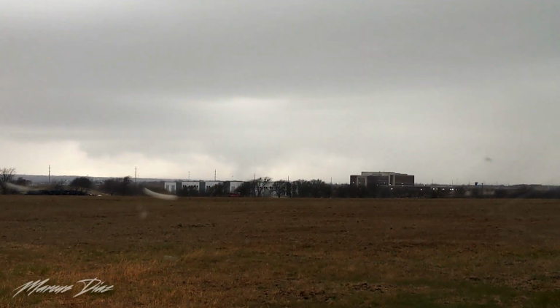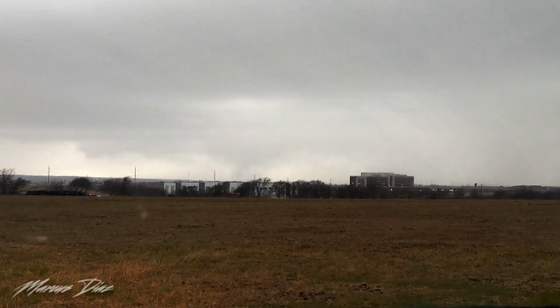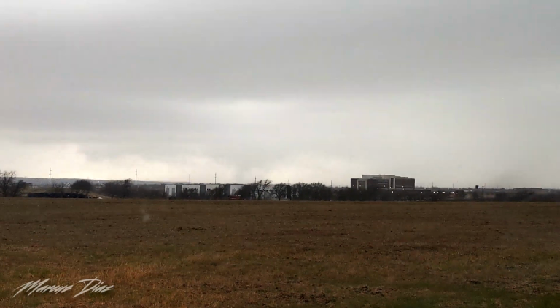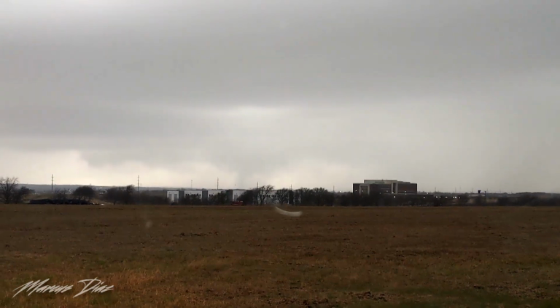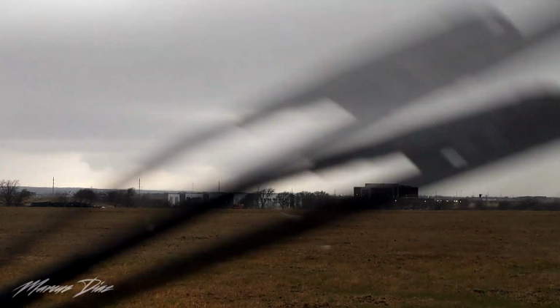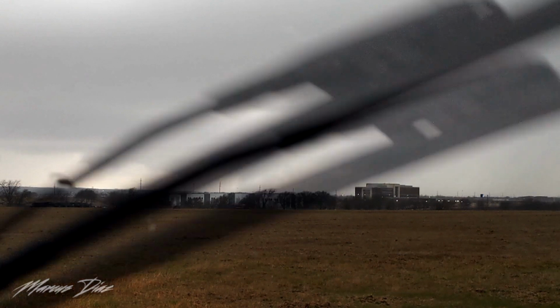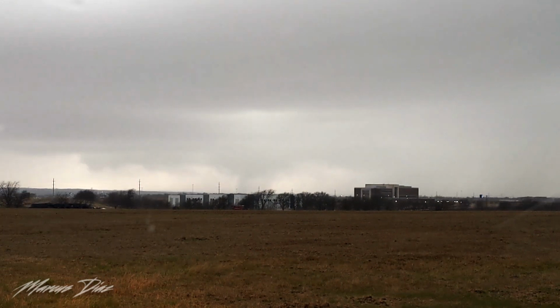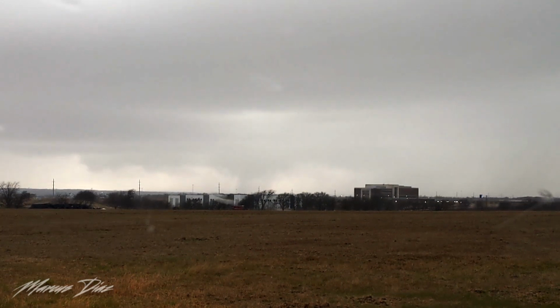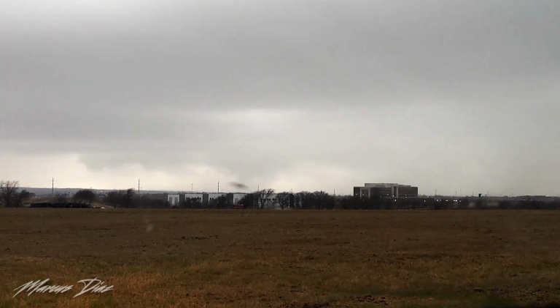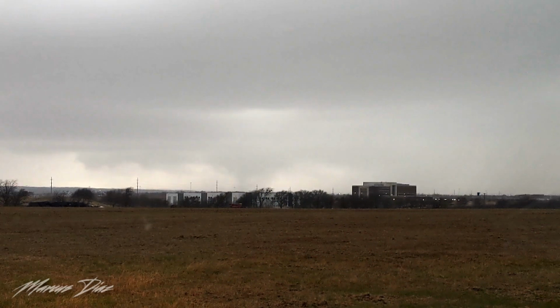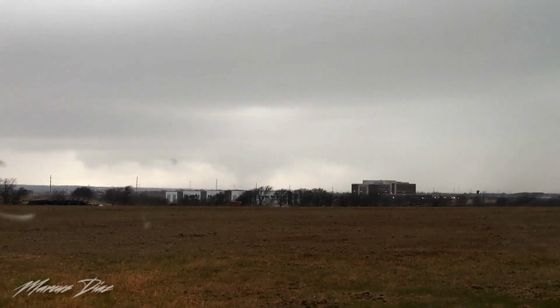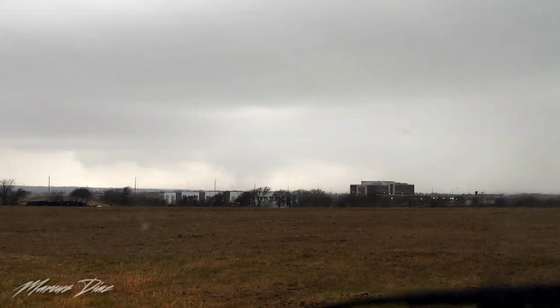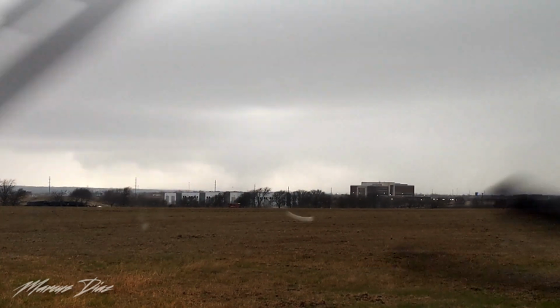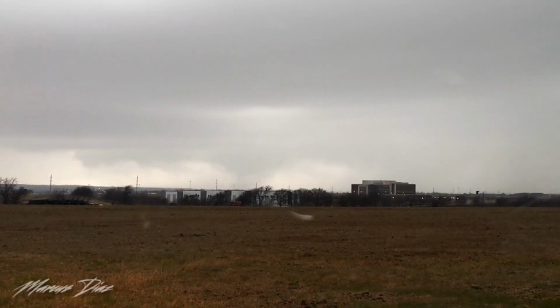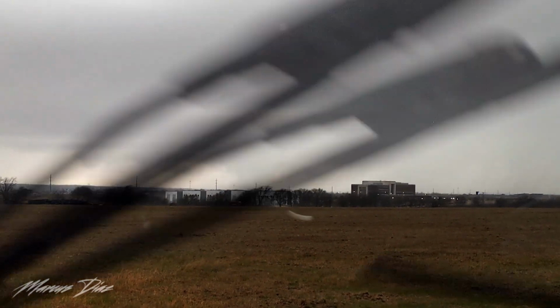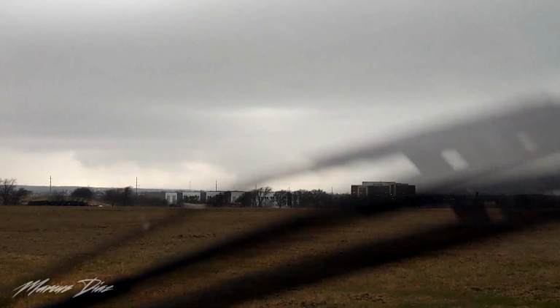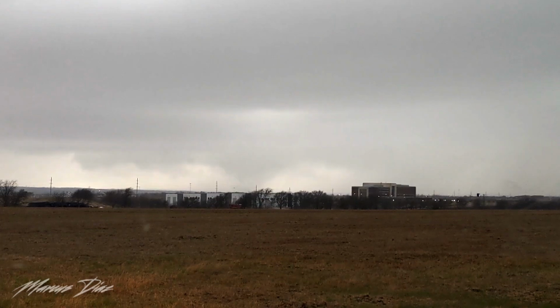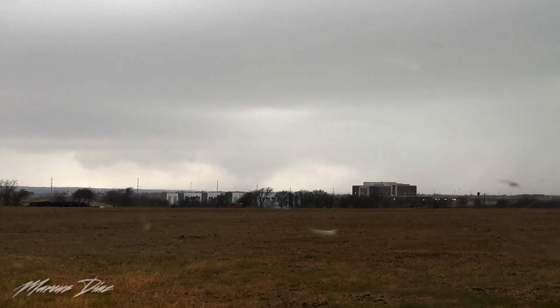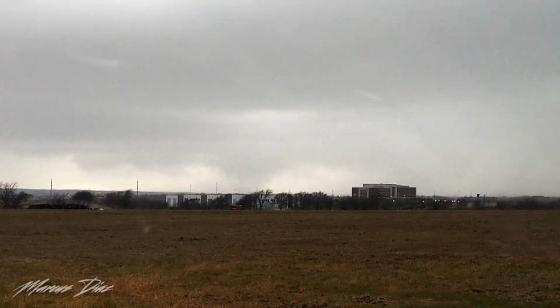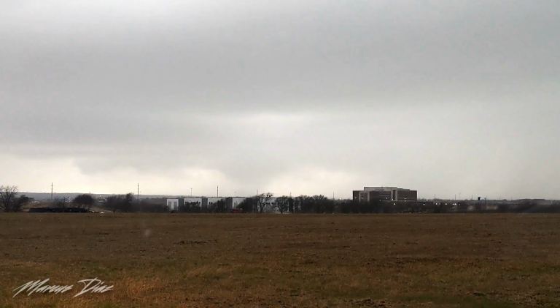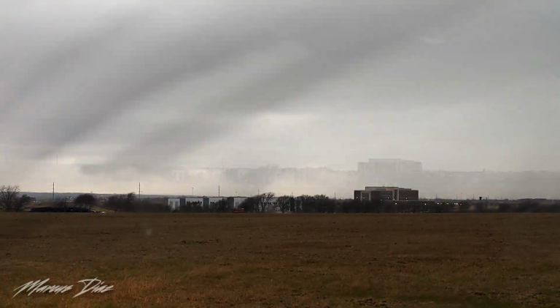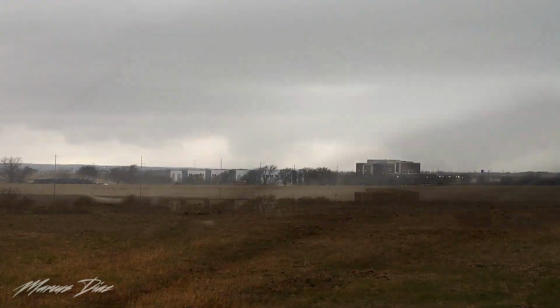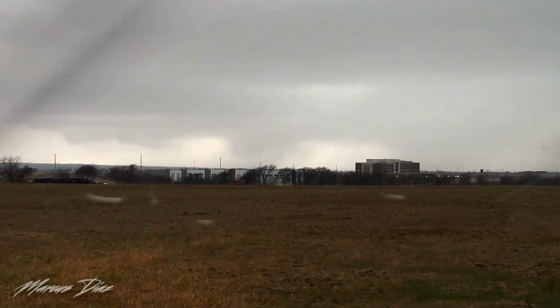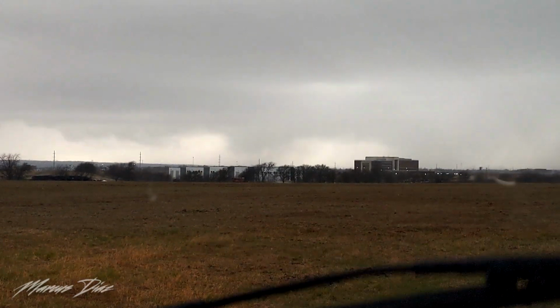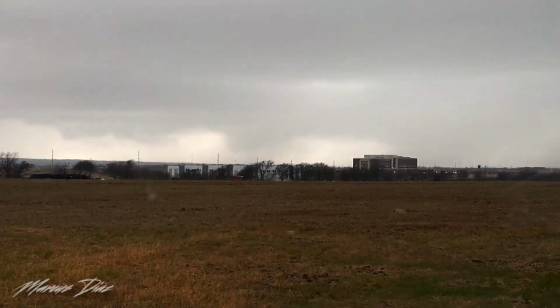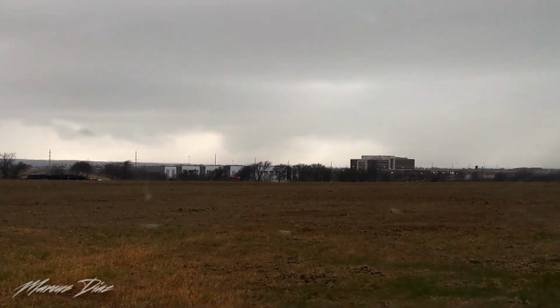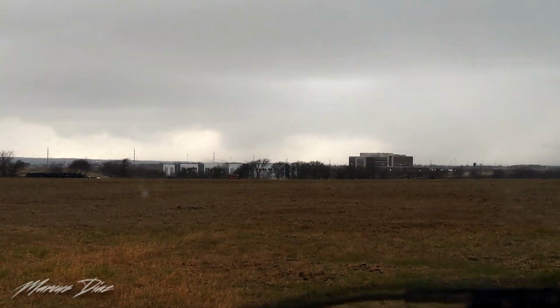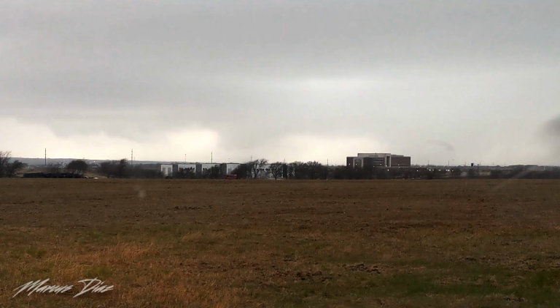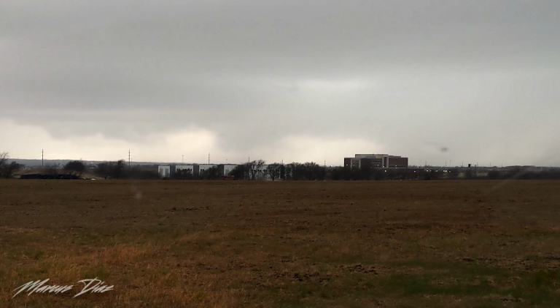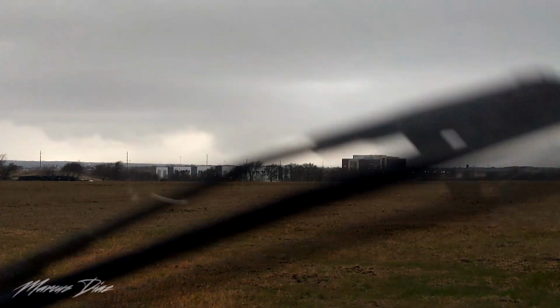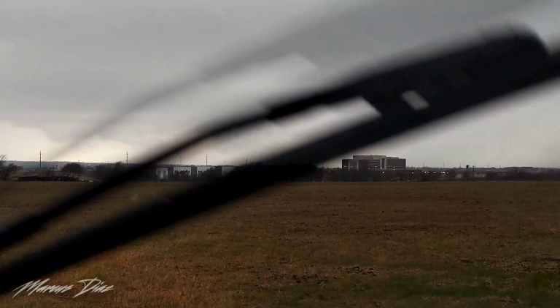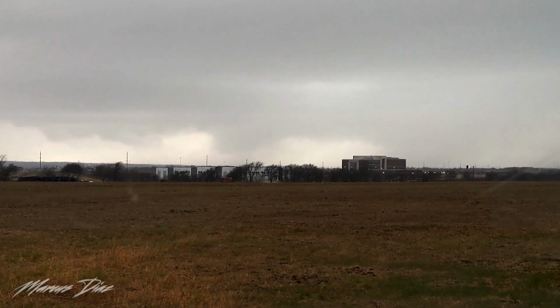Time is 5:56 PM. As the tornado approached closer, I began planning the next move. Unfortunately, that's pretty populated over there.